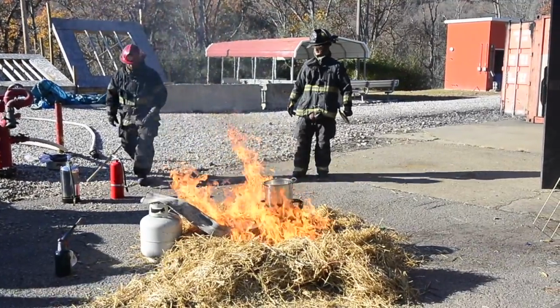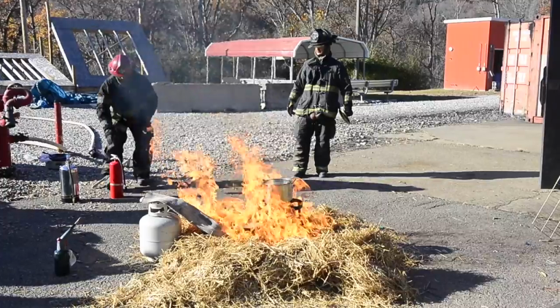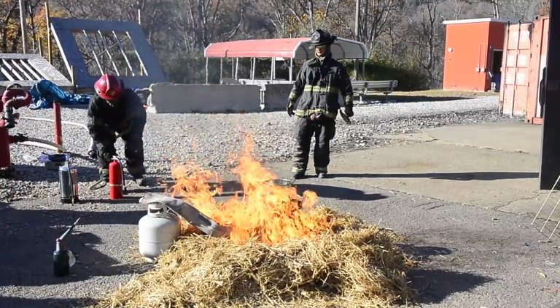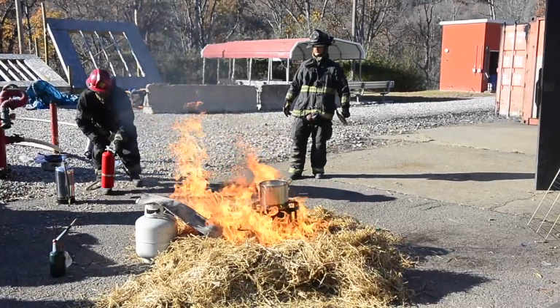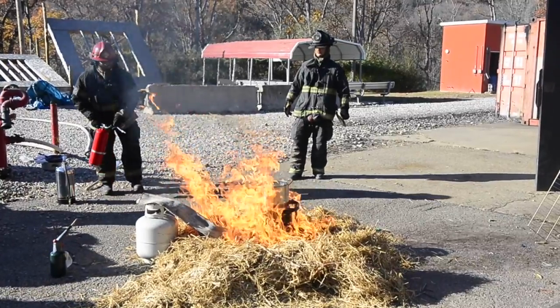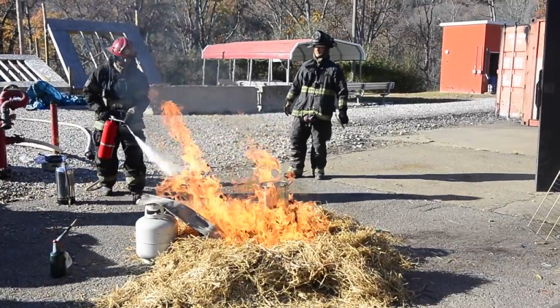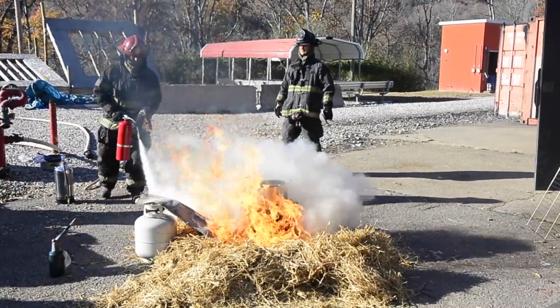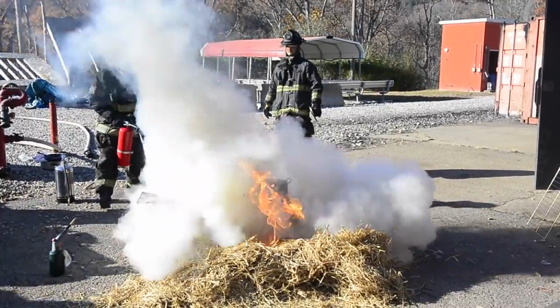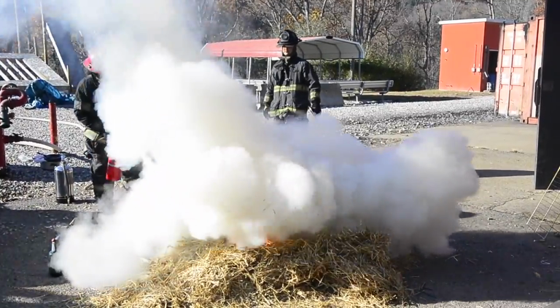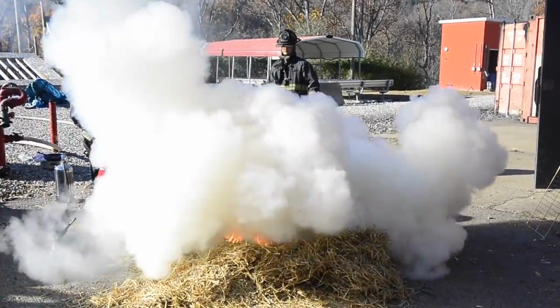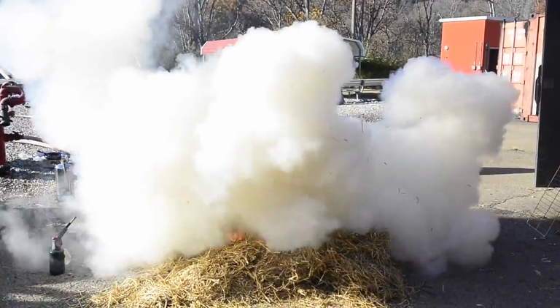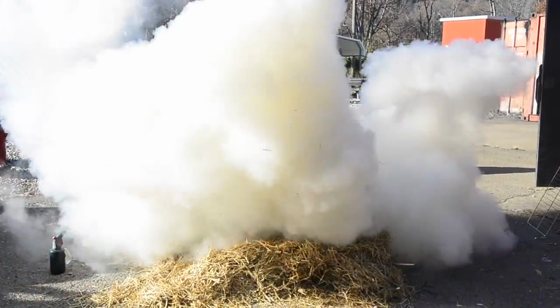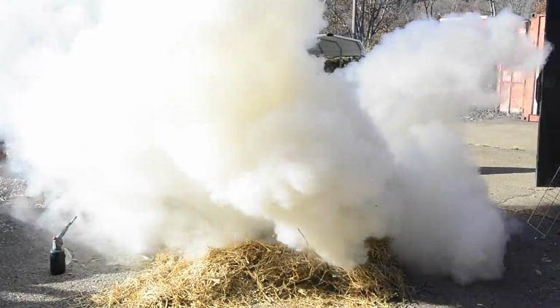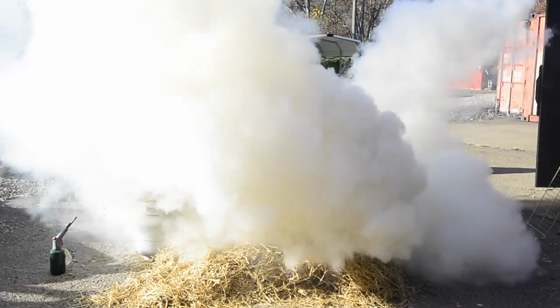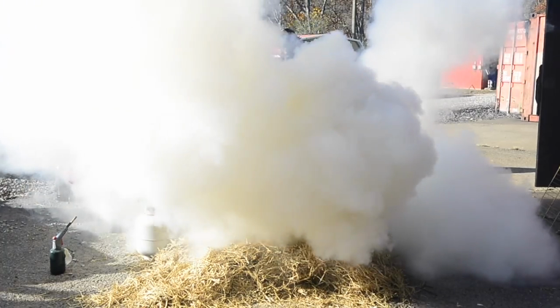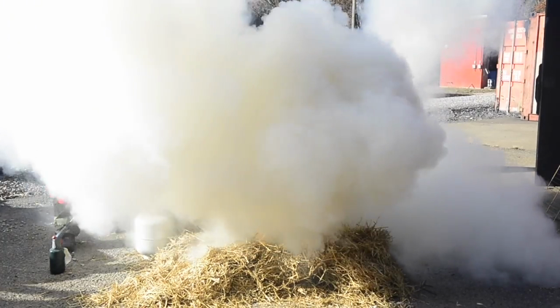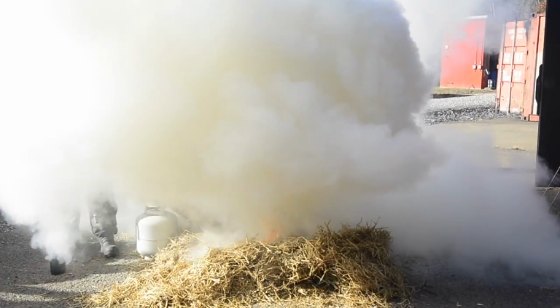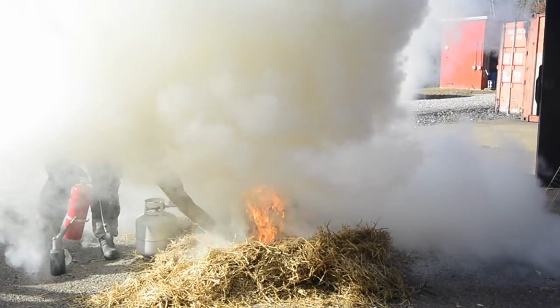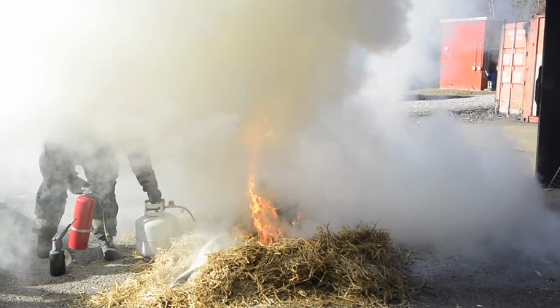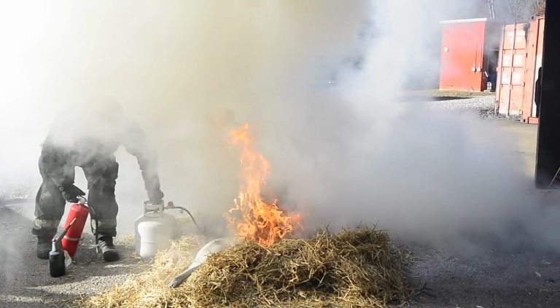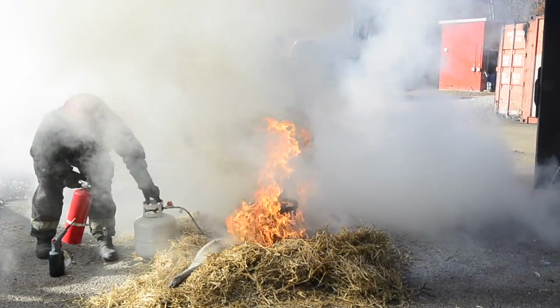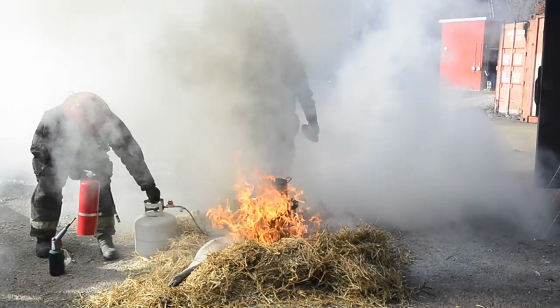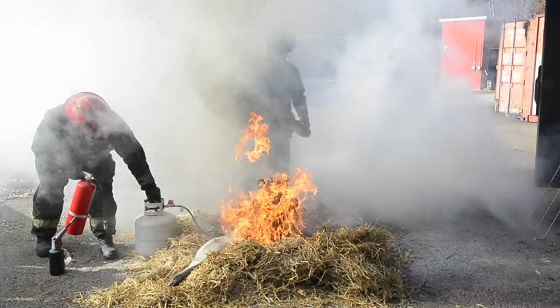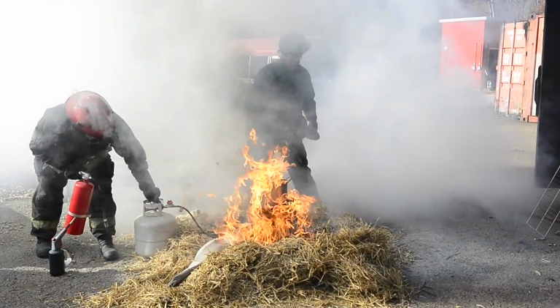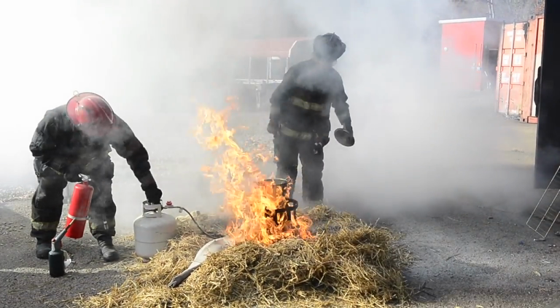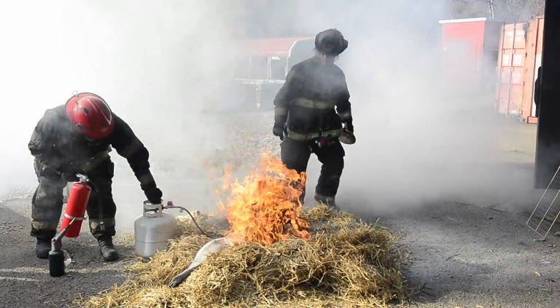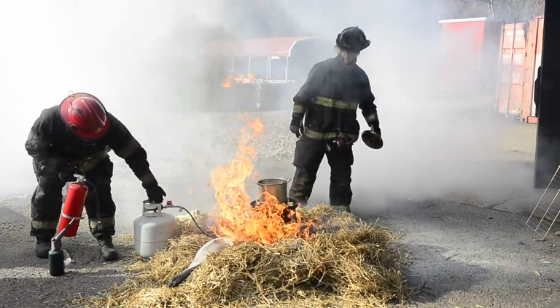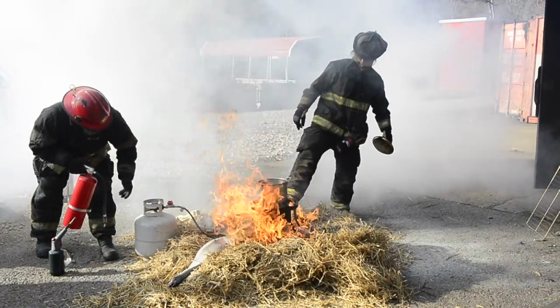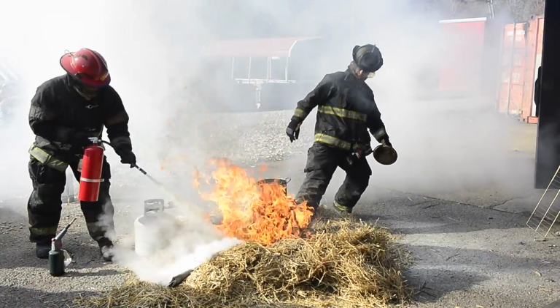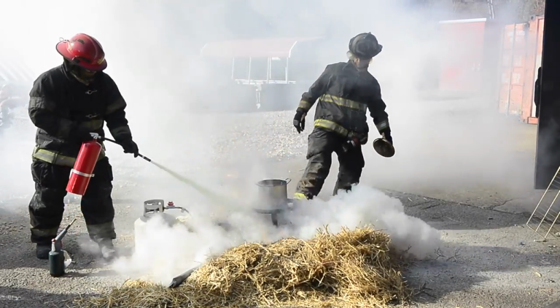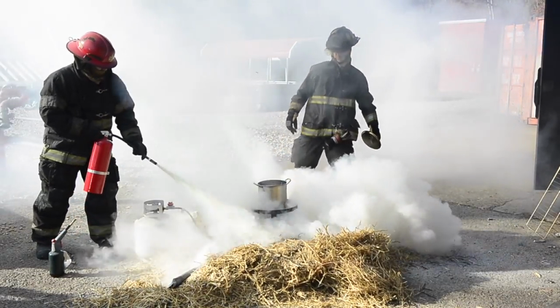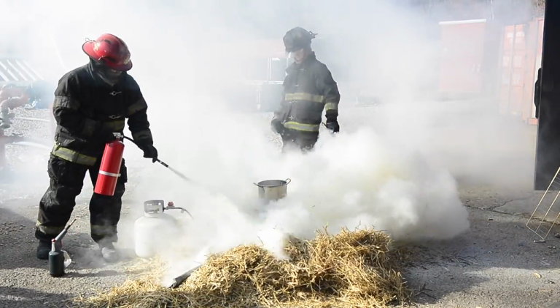One of the things we really want to hit on is we're going to simulate a turkey fryer — I'm going to do that outside. We're going to throw just a chicken leg in it and a little bit of water to simulate it overflowing and having too much water in it. And it ought to be a pretty good sized fire.